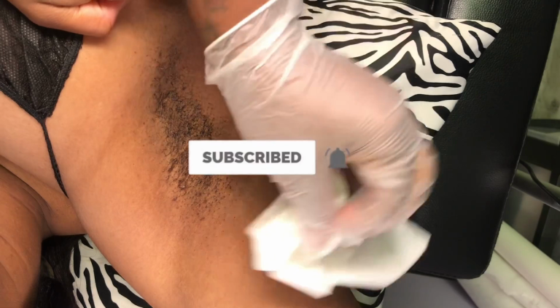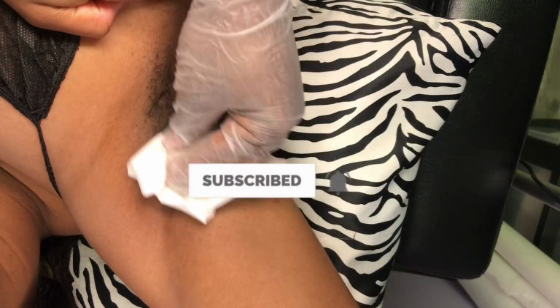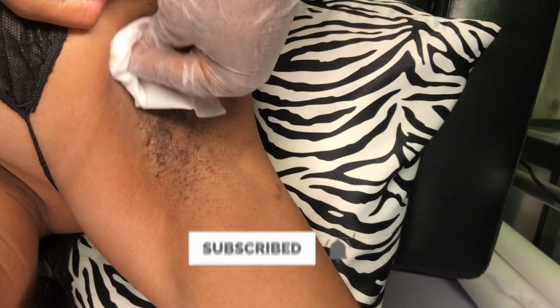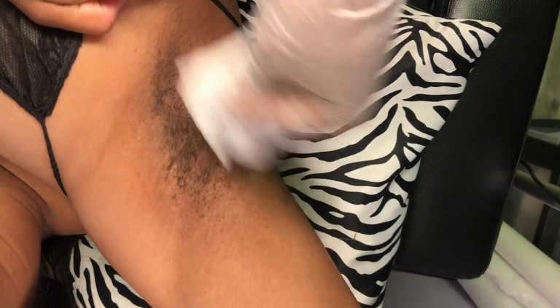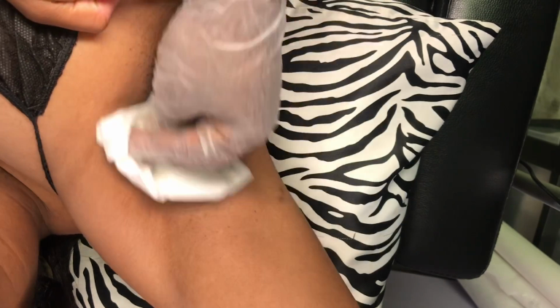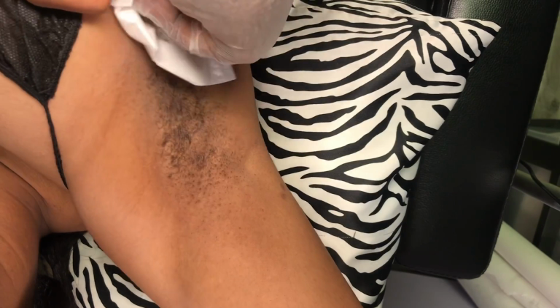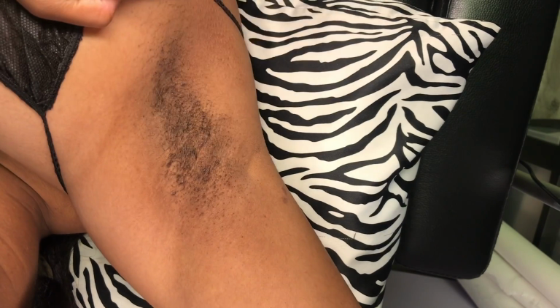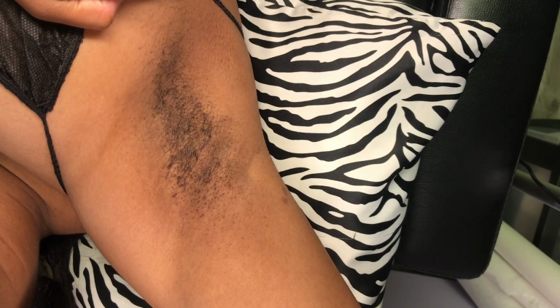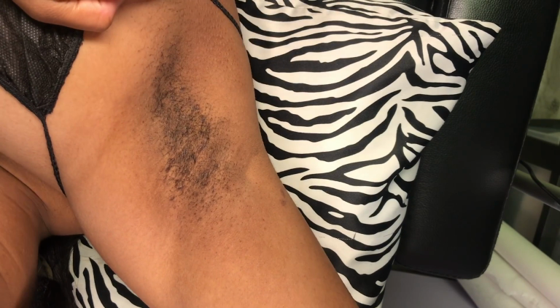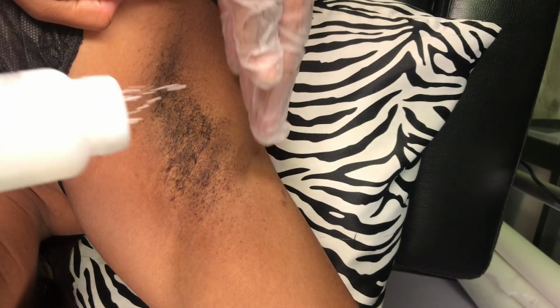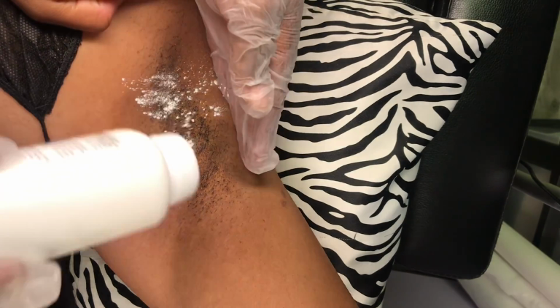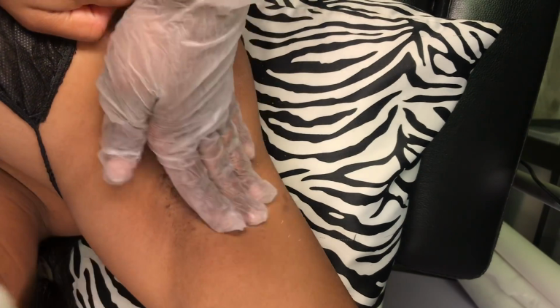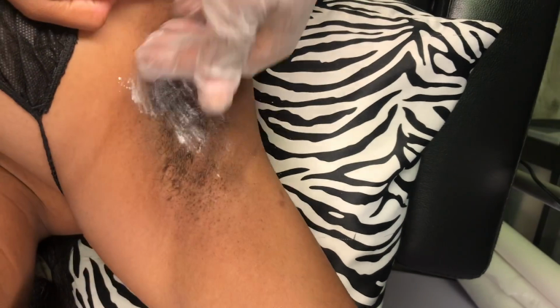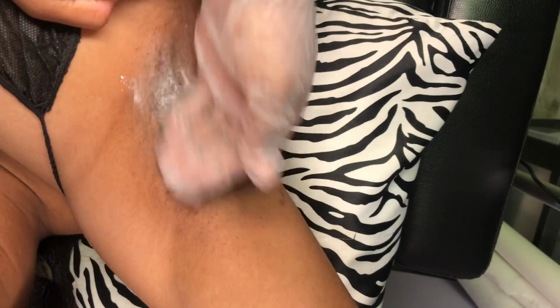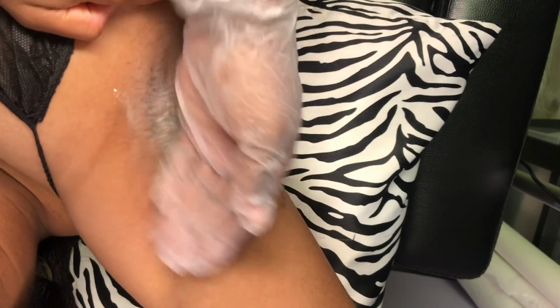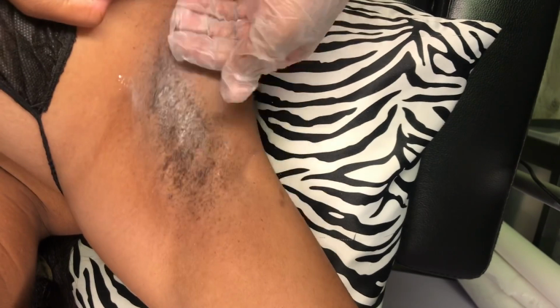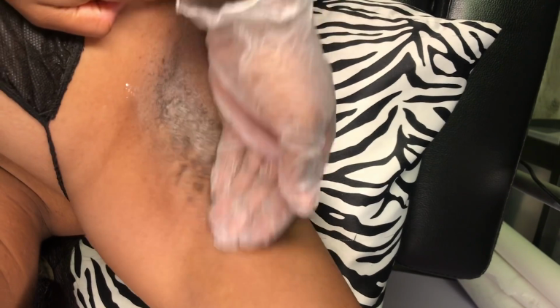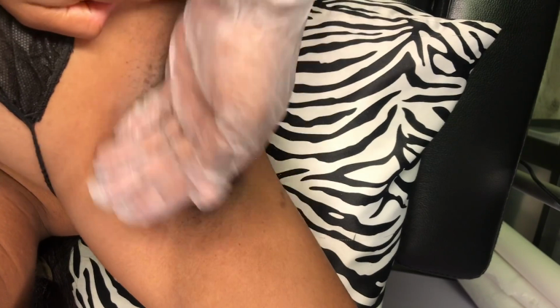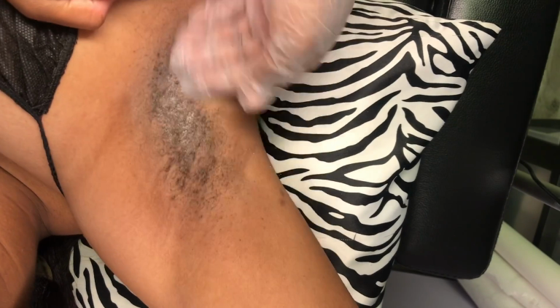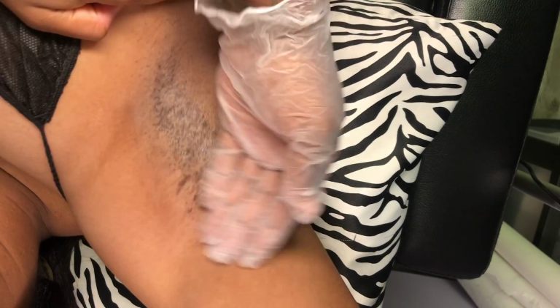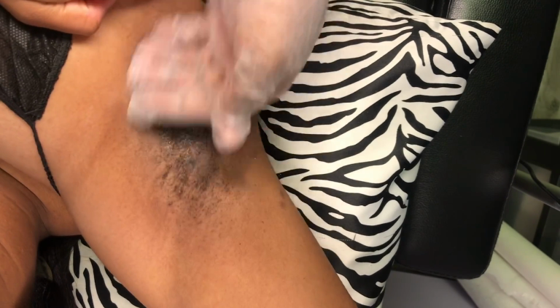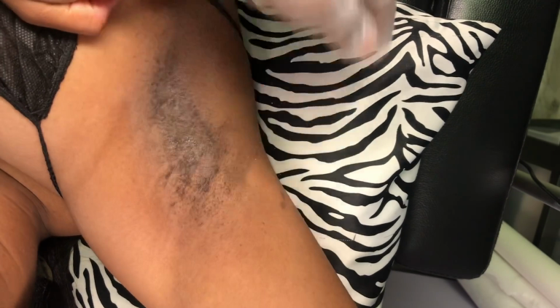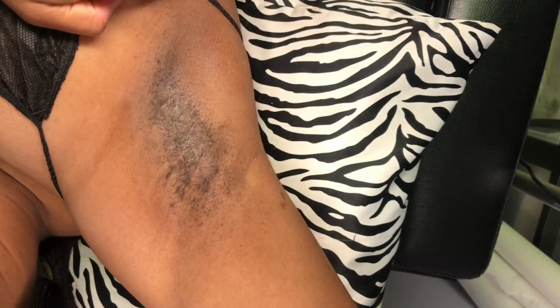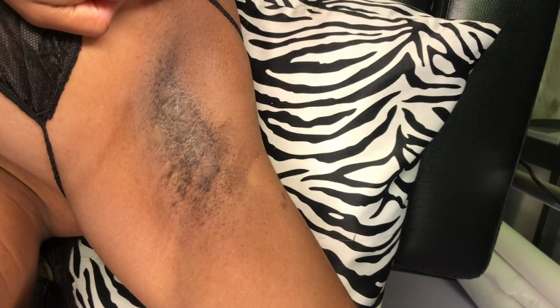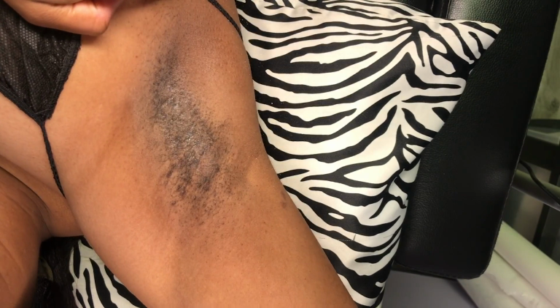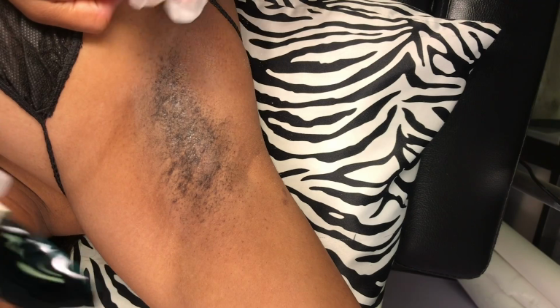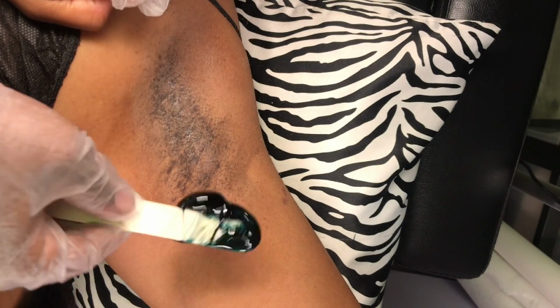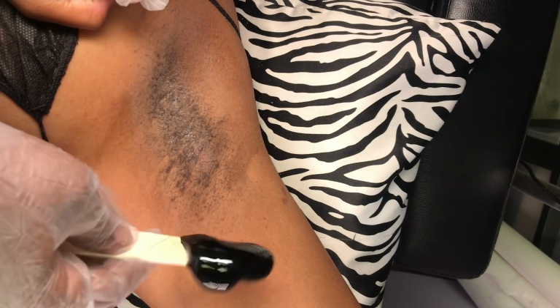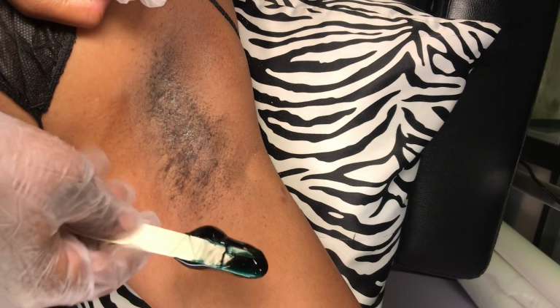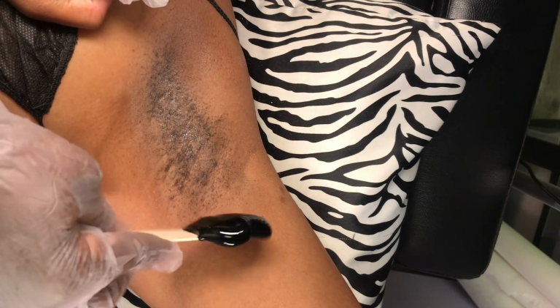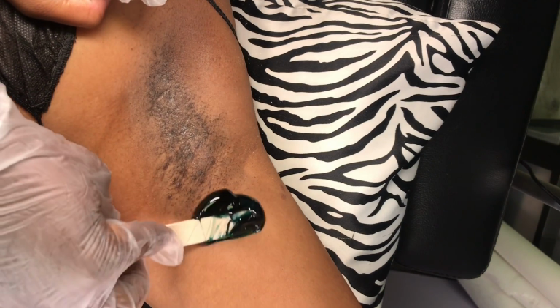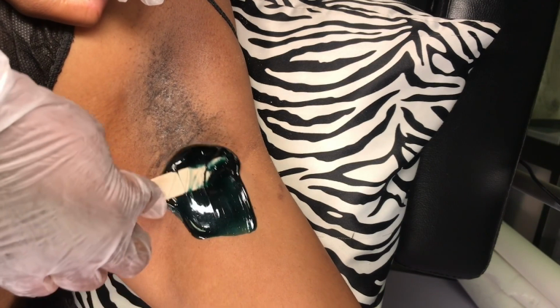I'm going to start off by just wiping off any excess deodorant, sweat, any of that good stuff off of the skin that makes the wax not stick. We're going to apply a little powder that helps the wax to stick and then we're going to go ahead and apply the wax.